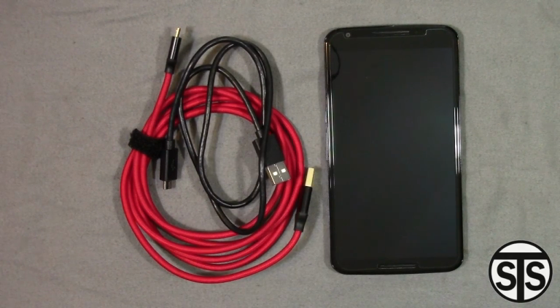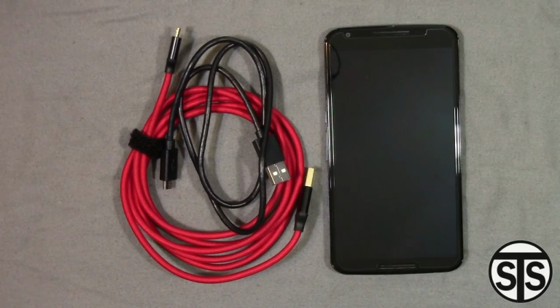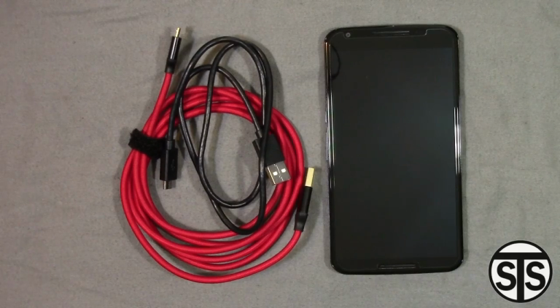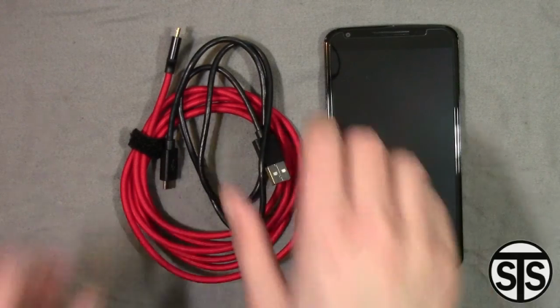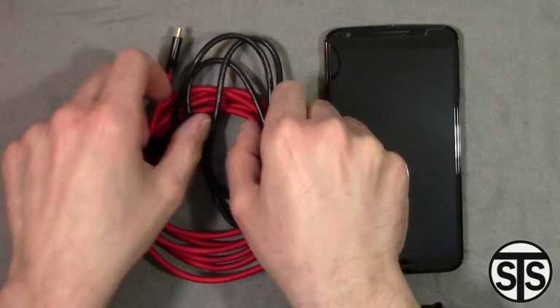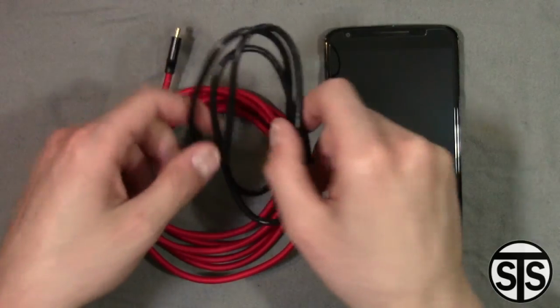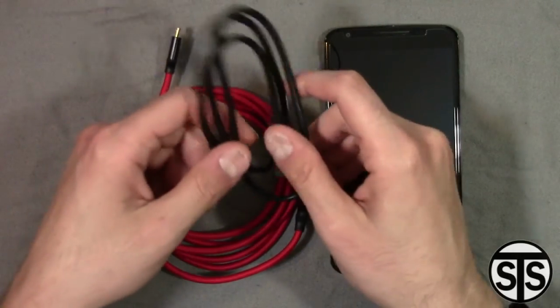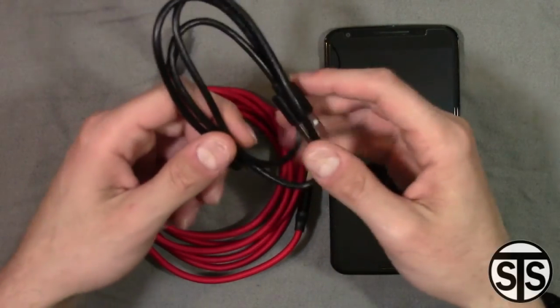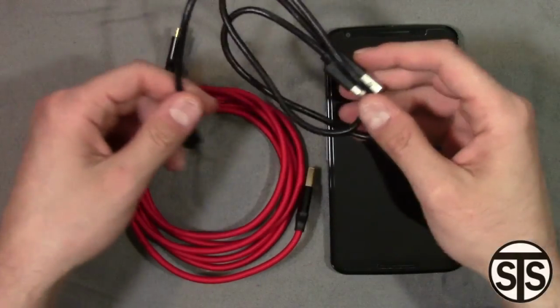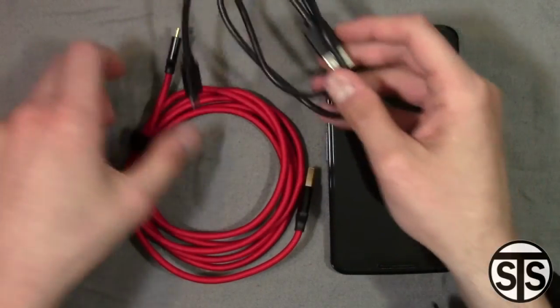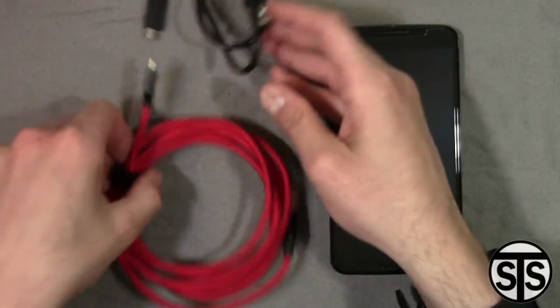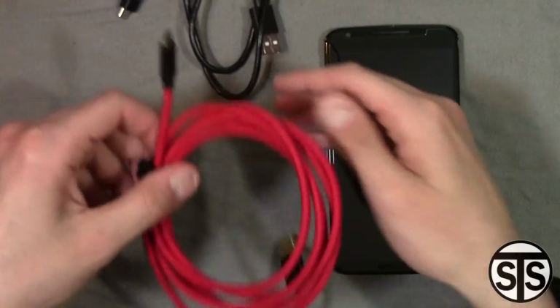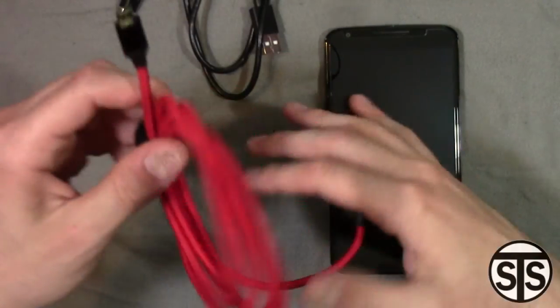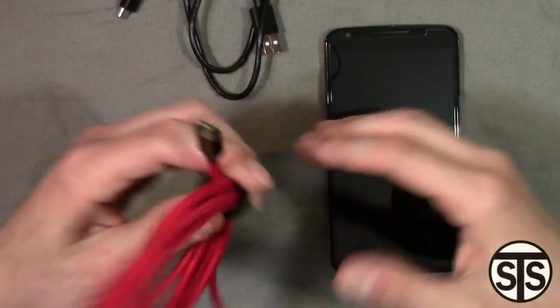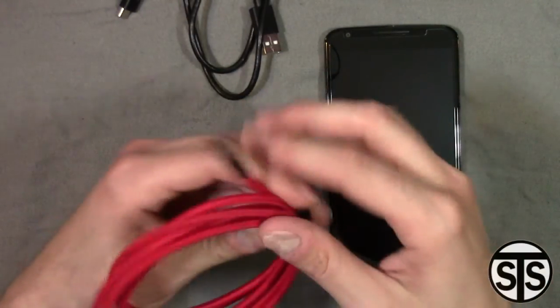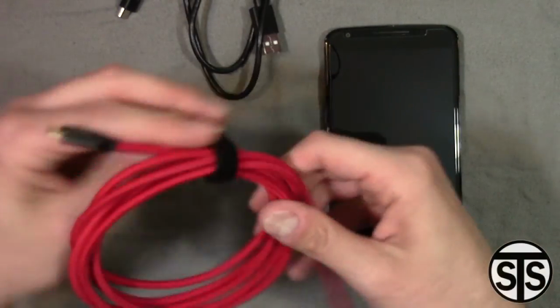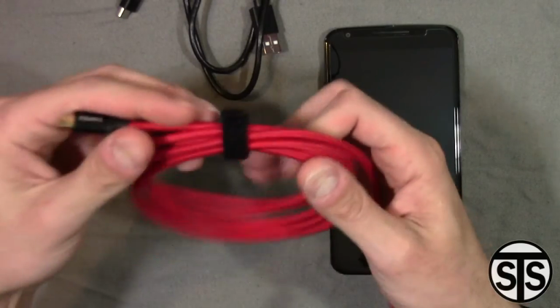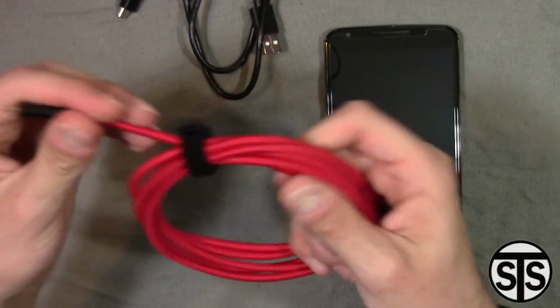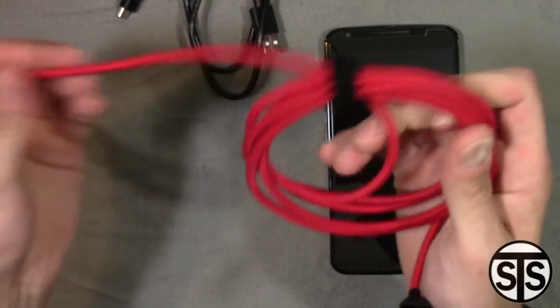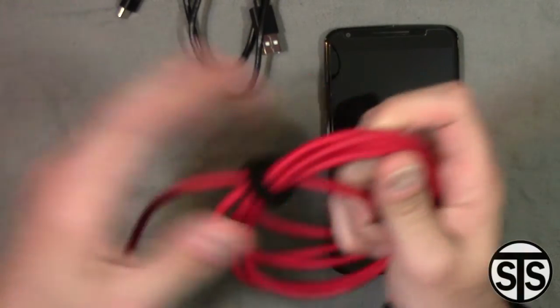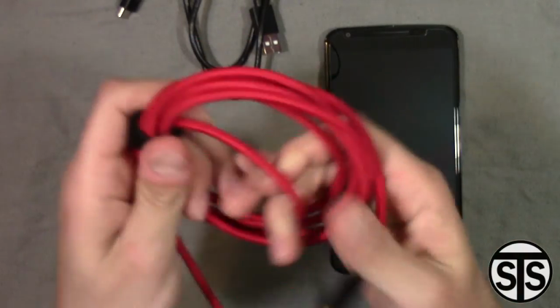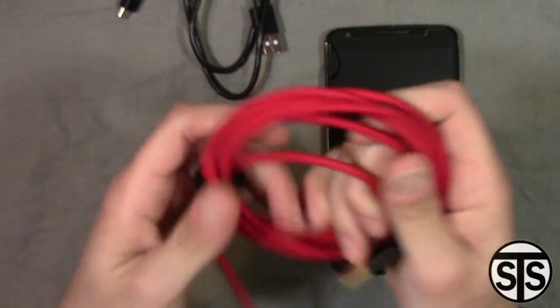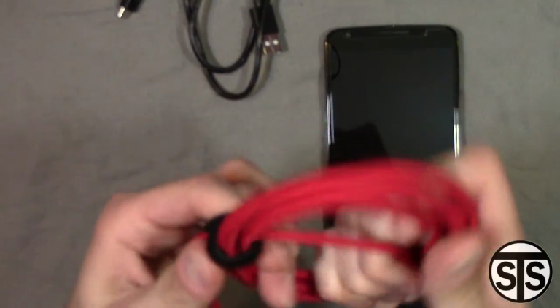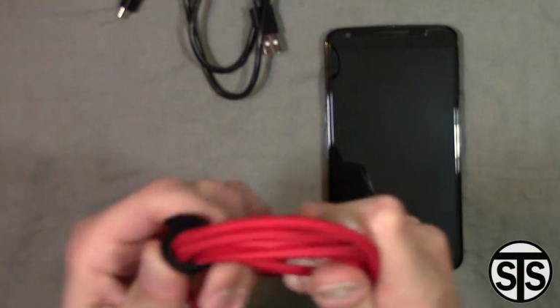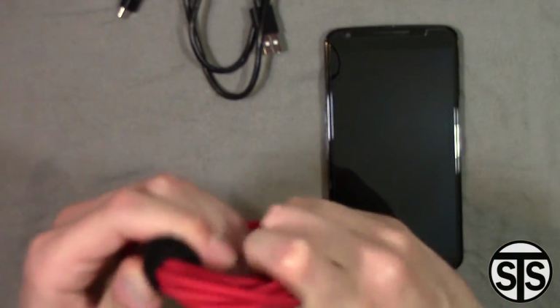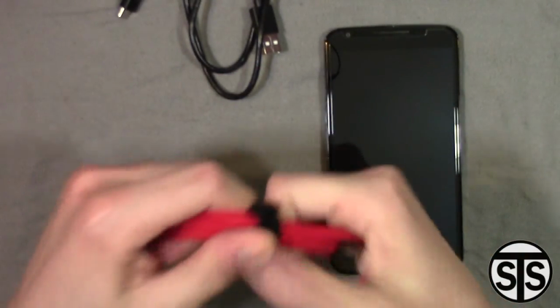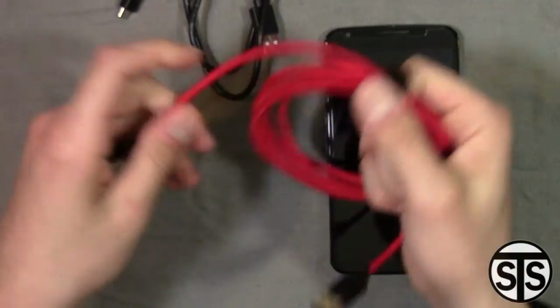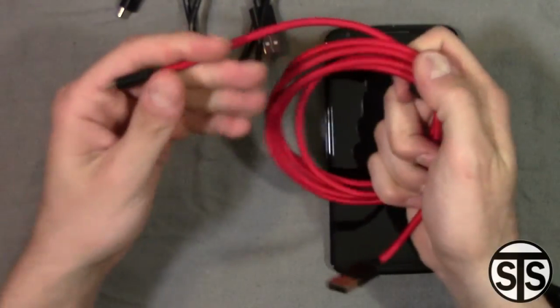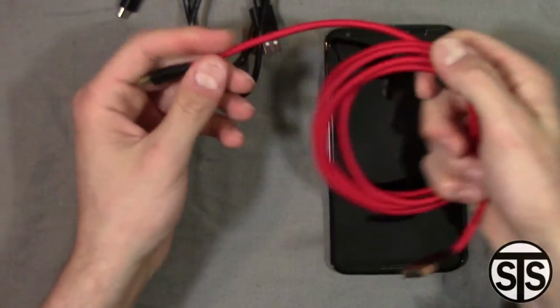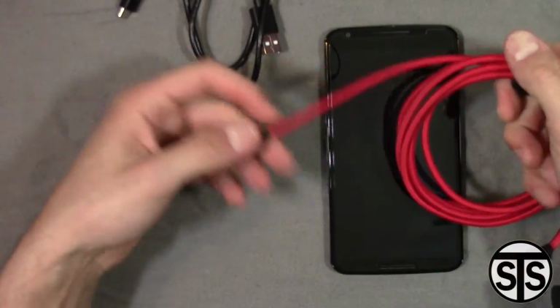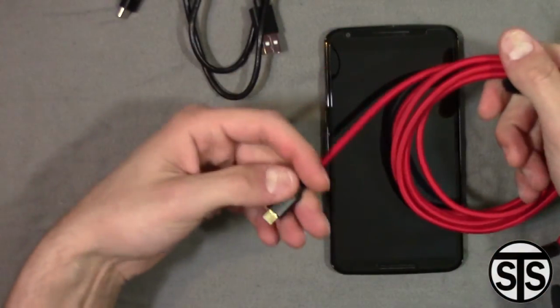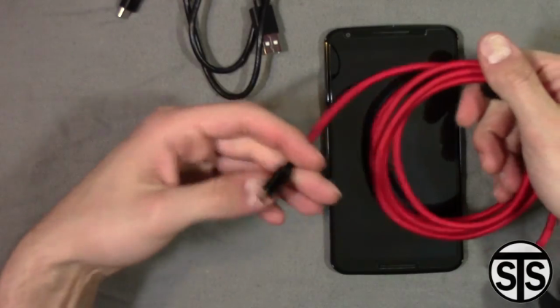Right here I got a micro USB cable, and the clip on this cable right here — I extended the wrong side anyways — the clip on this cable right here has gone loose.